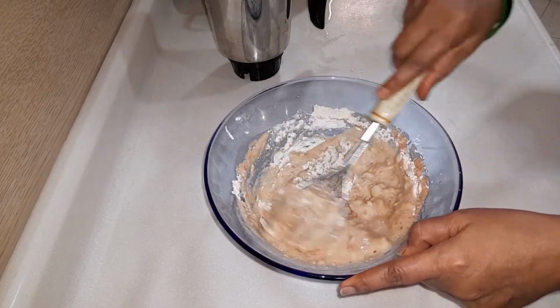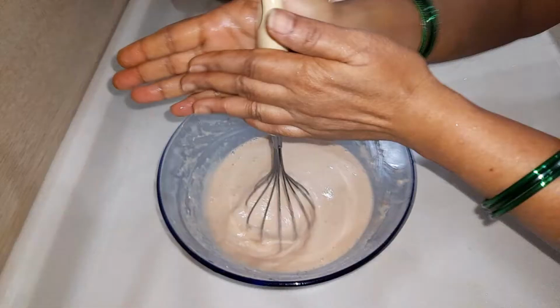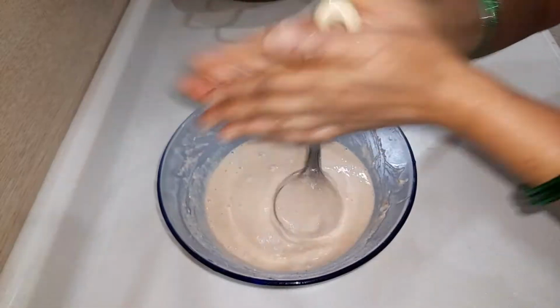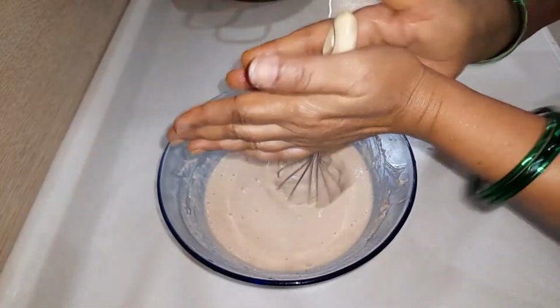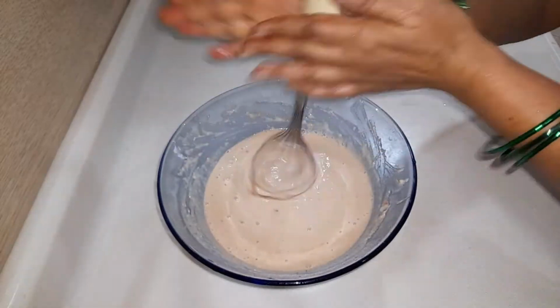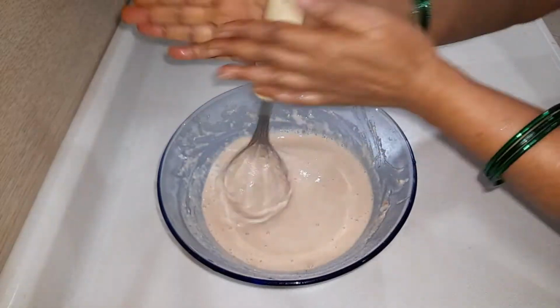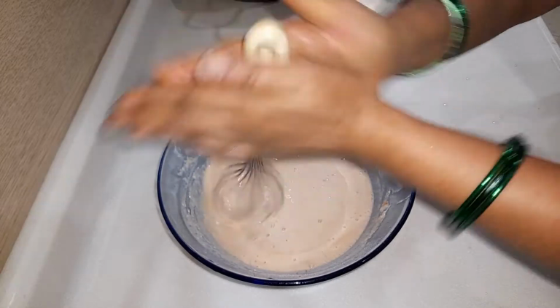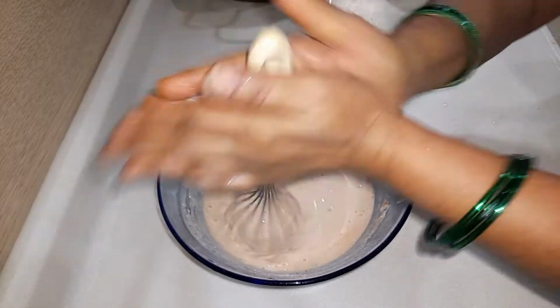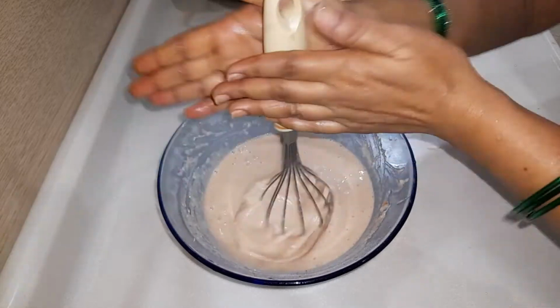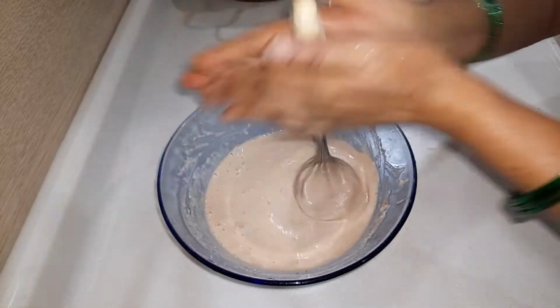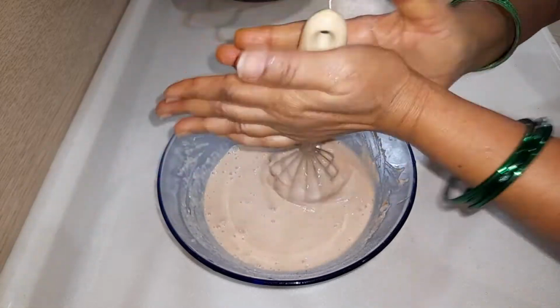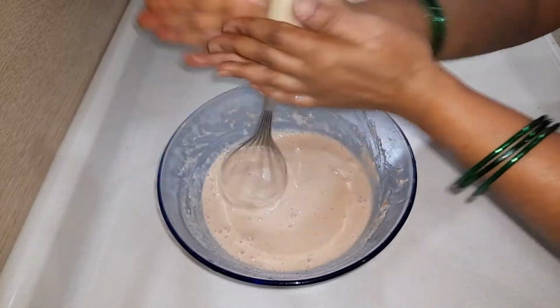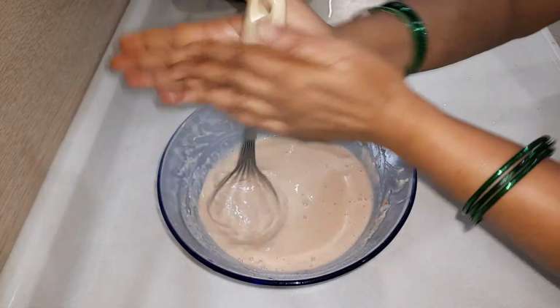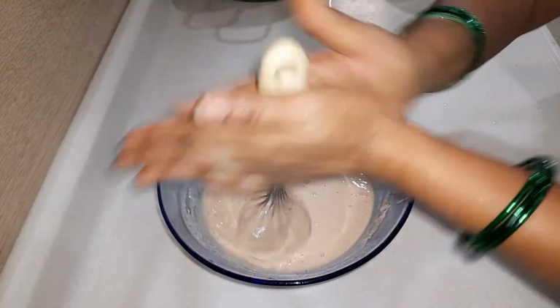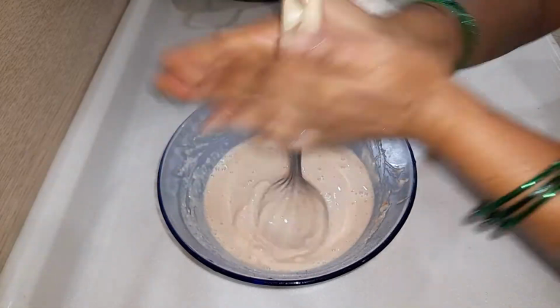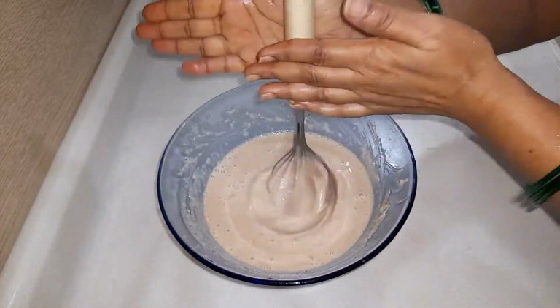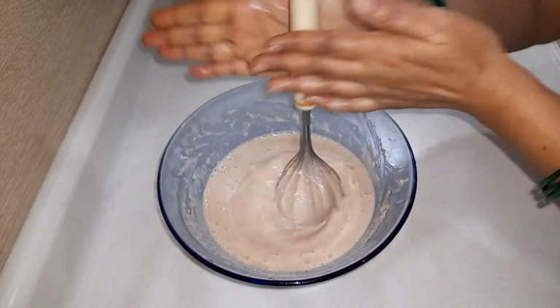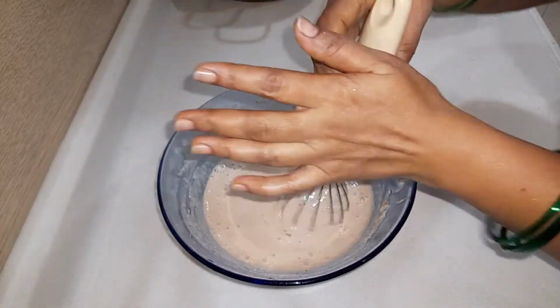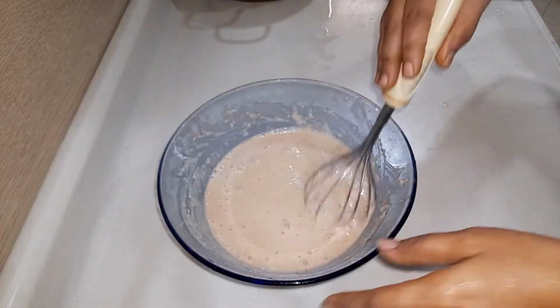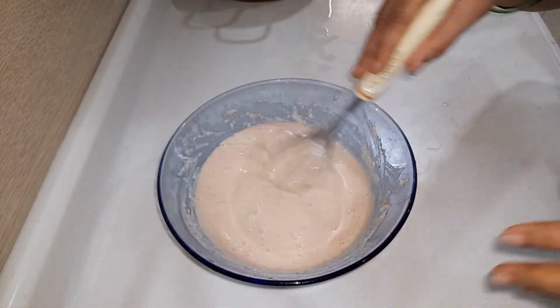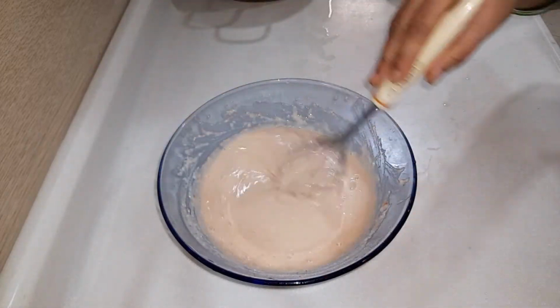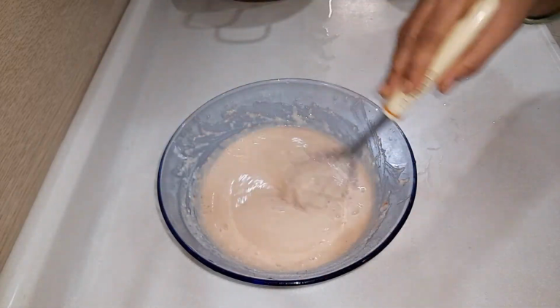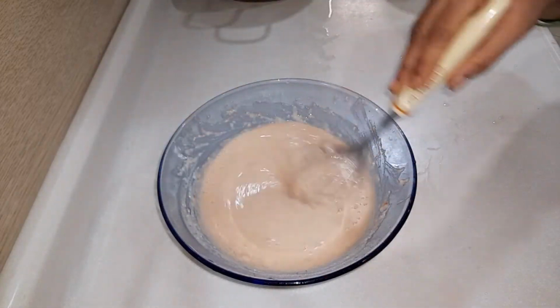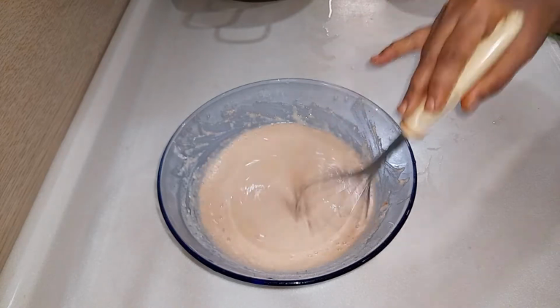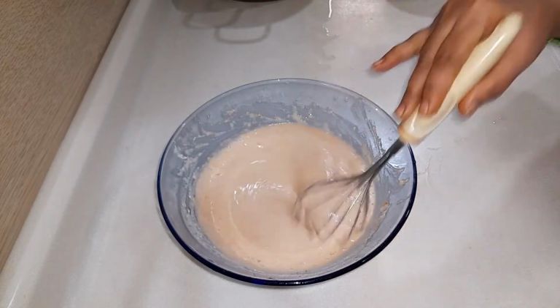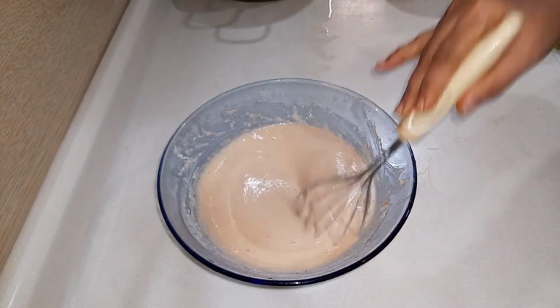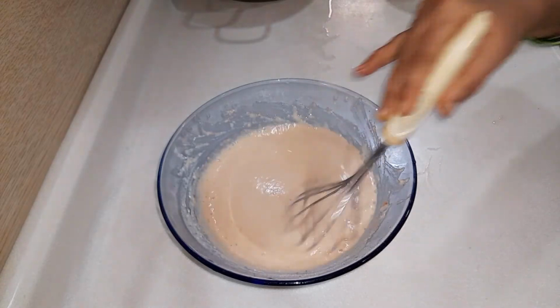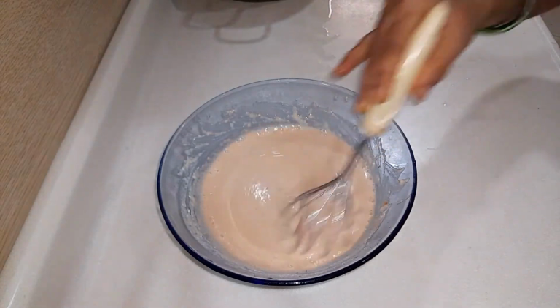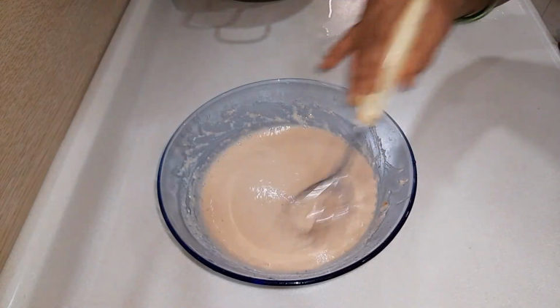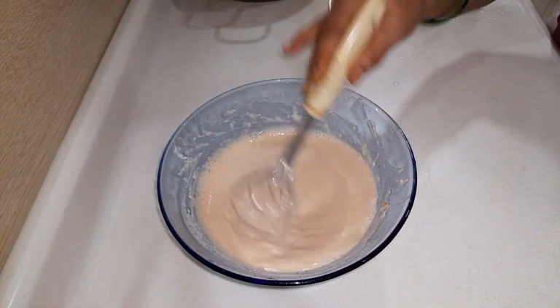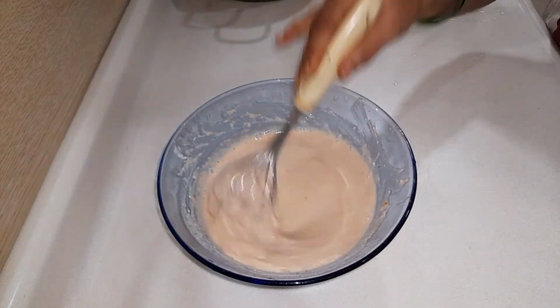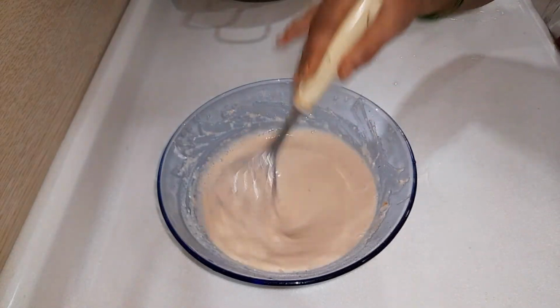Make it into a smooth consistency like a batter, as you can see — a pourable consistency.